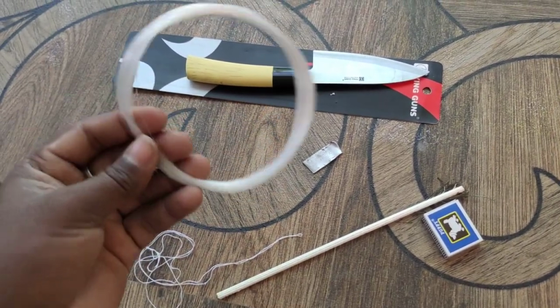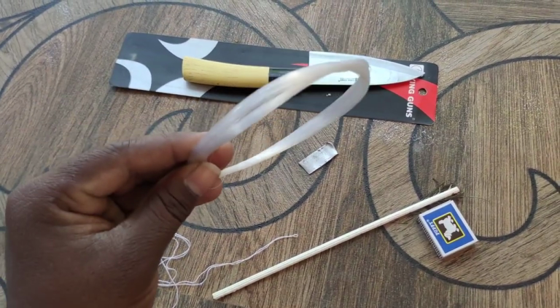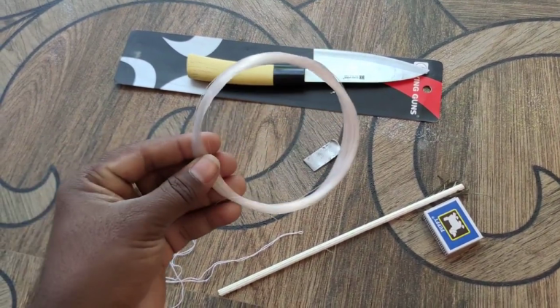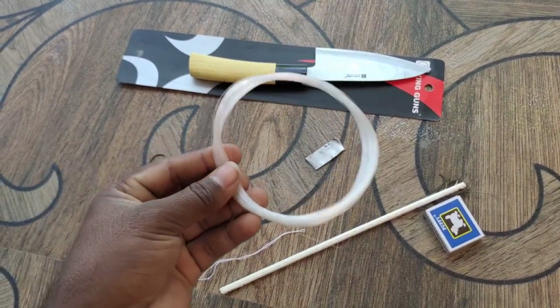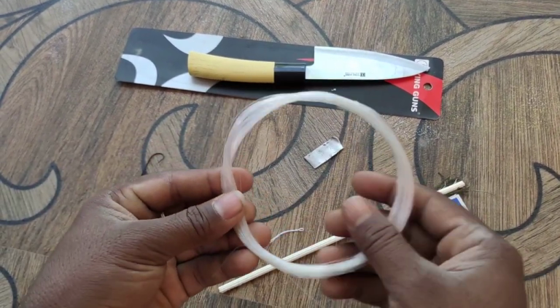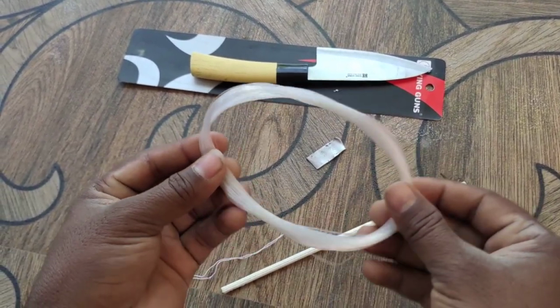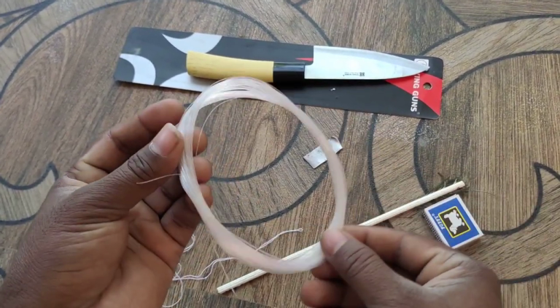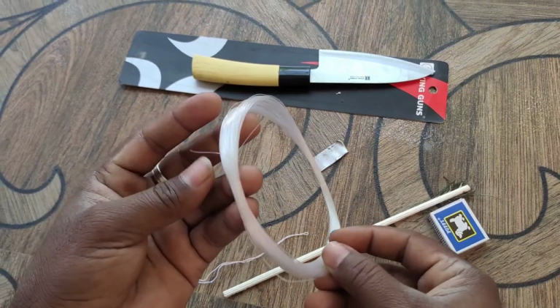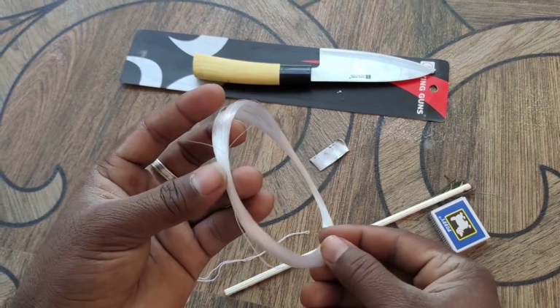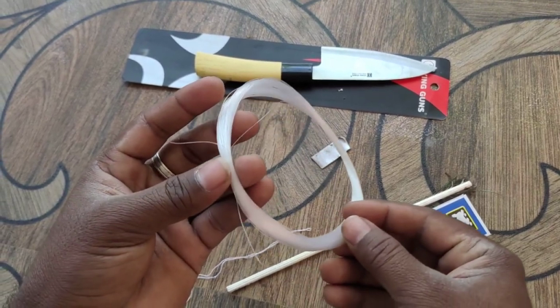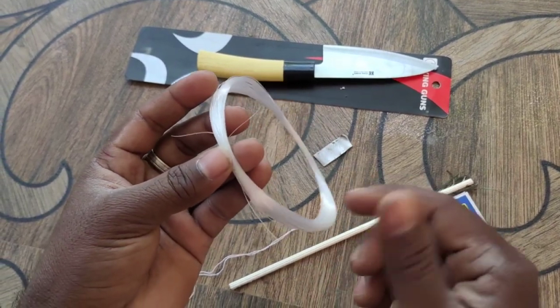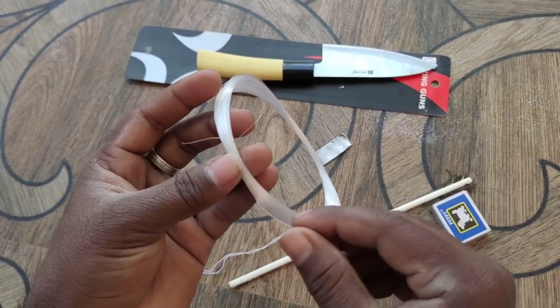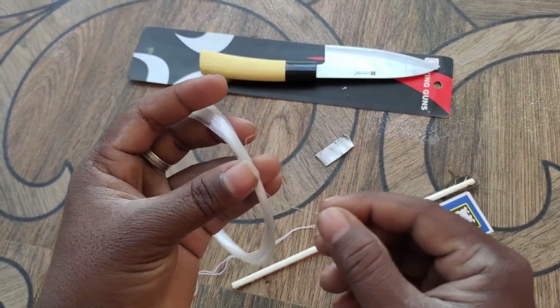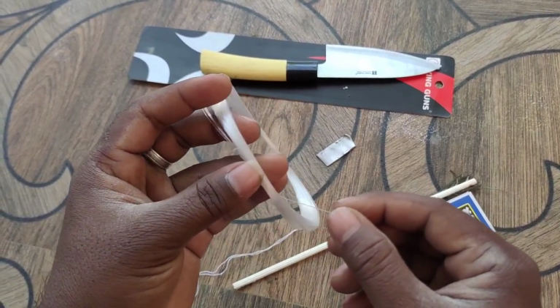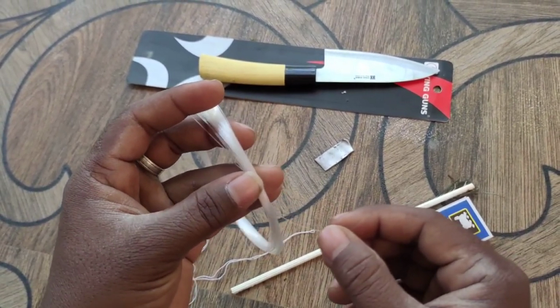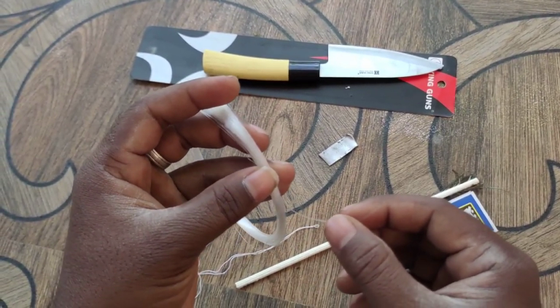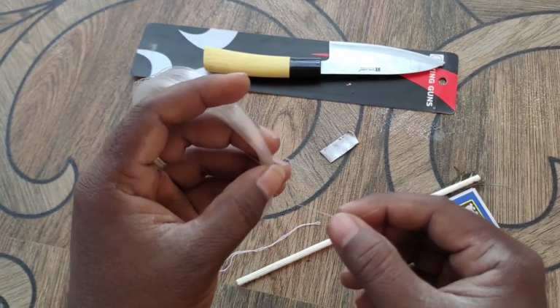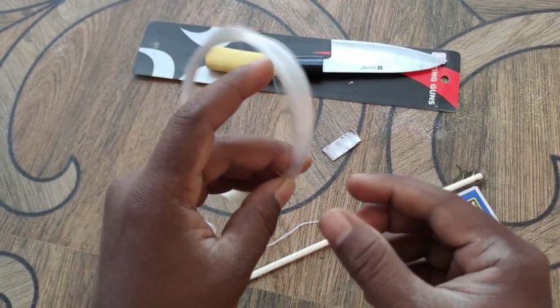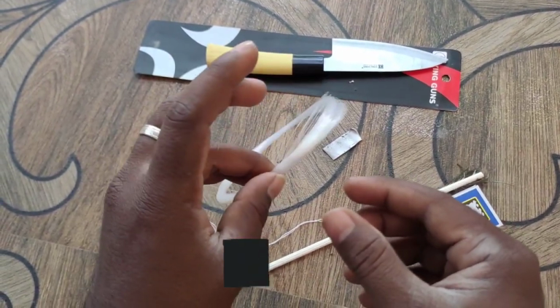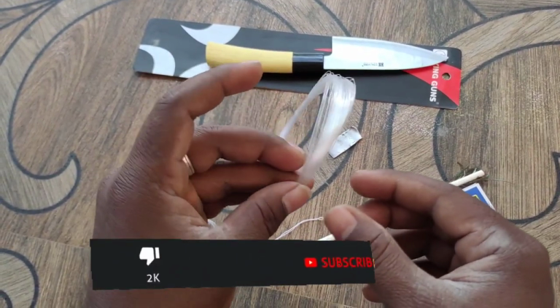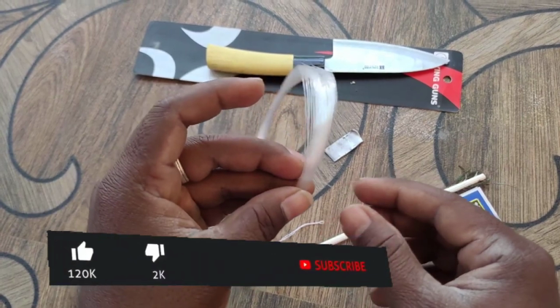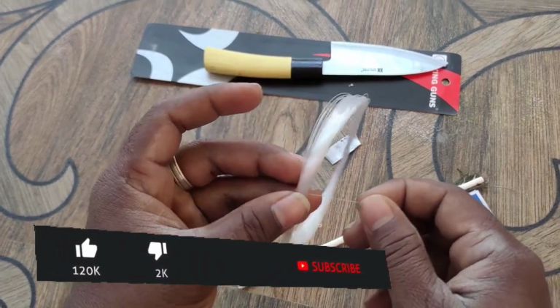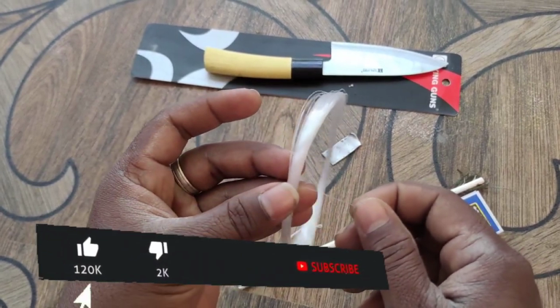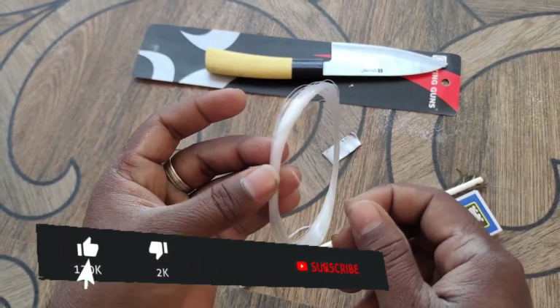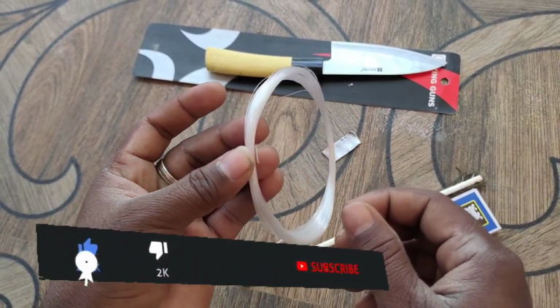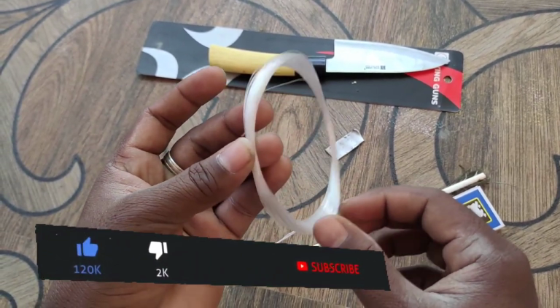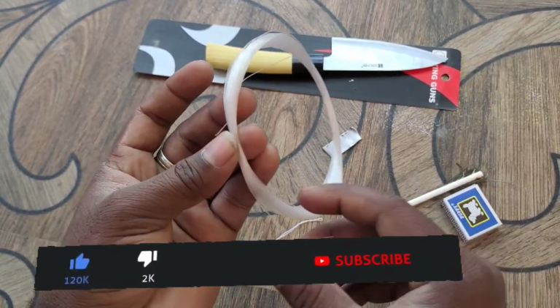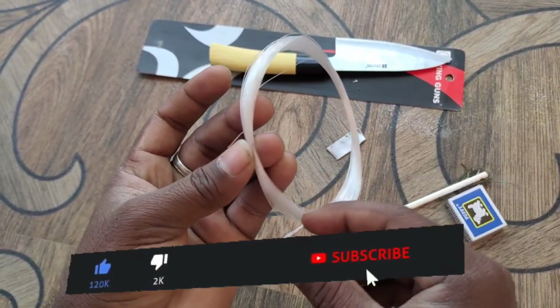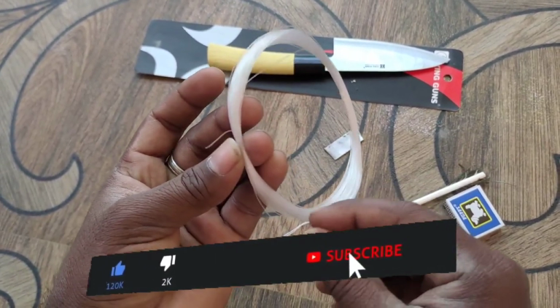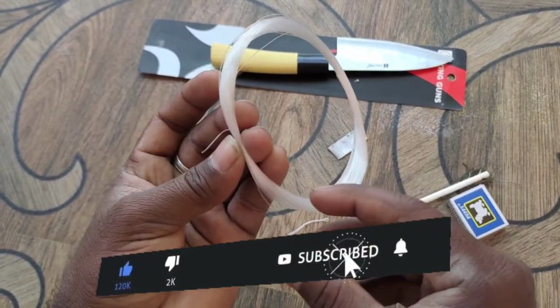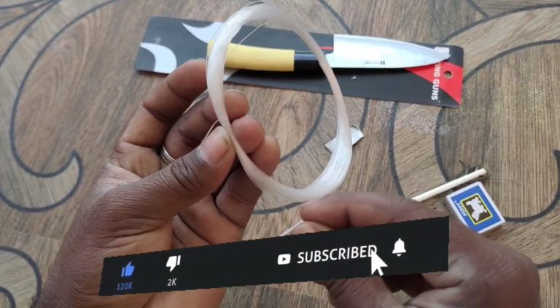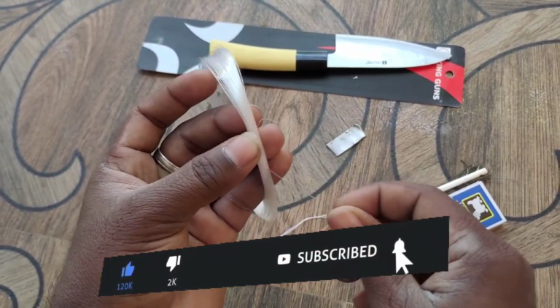Next, this is a 20 rupees kit. It is available in many colors. You can use a small size.